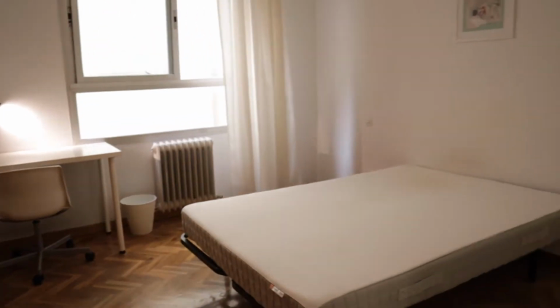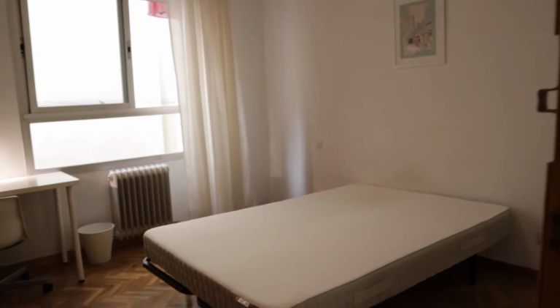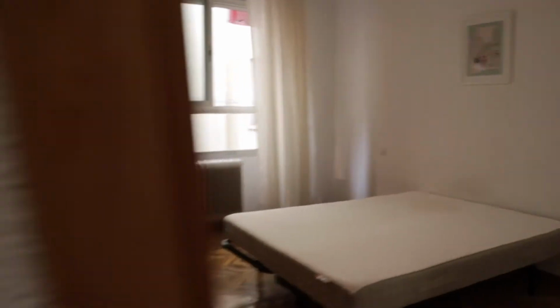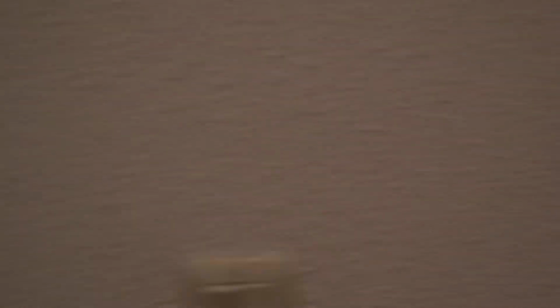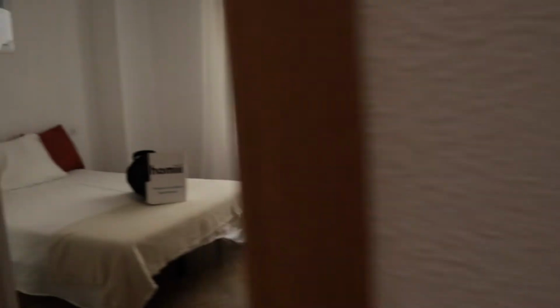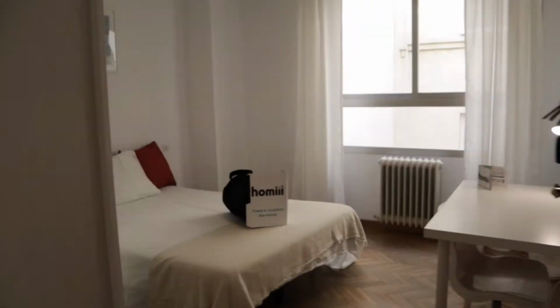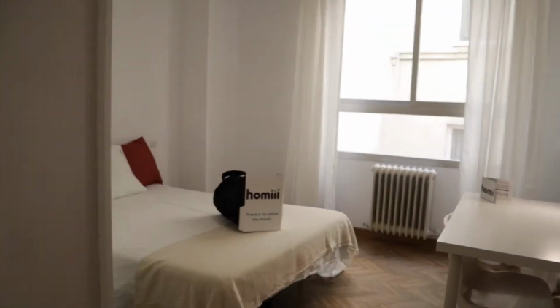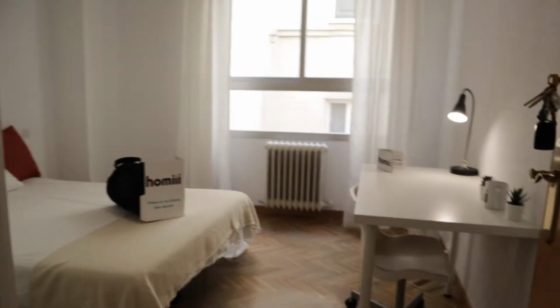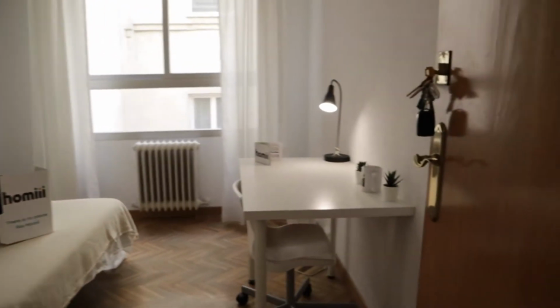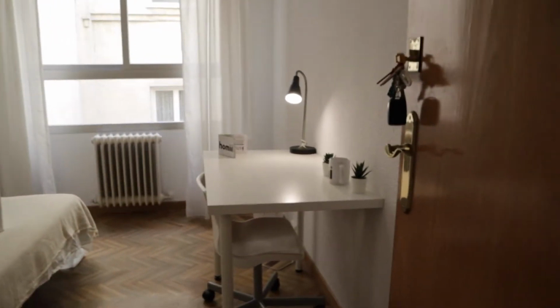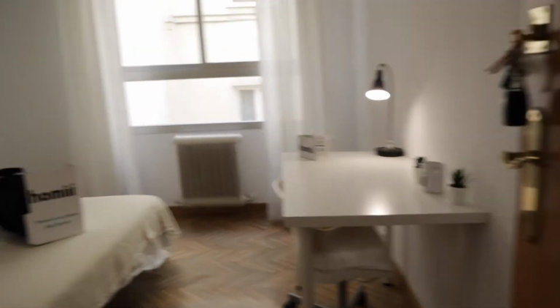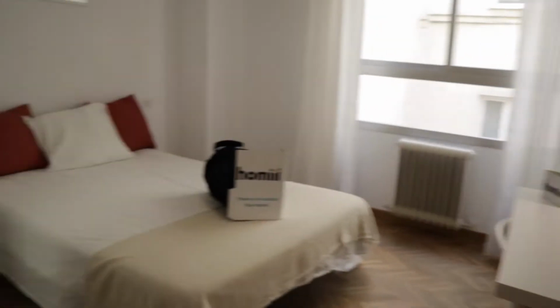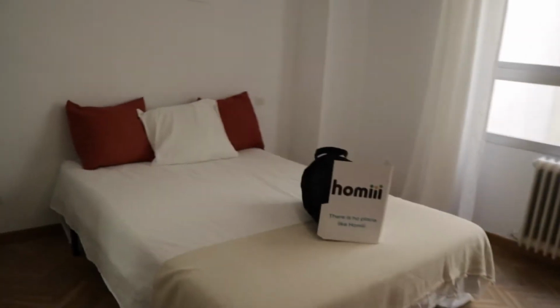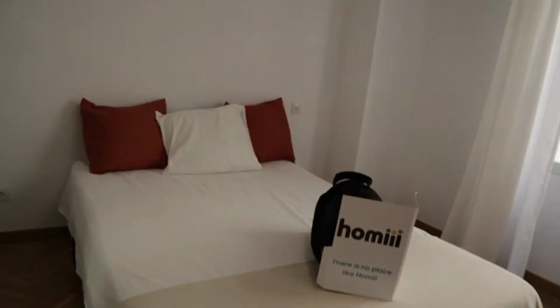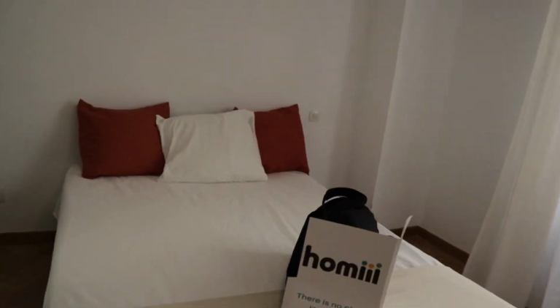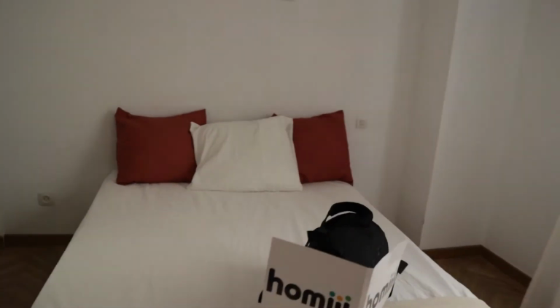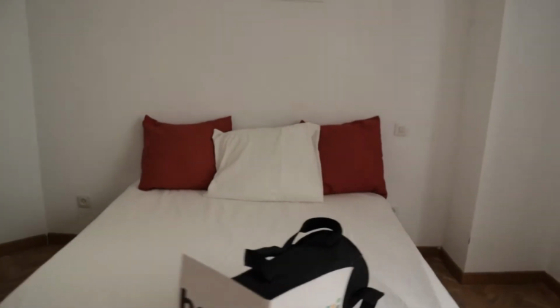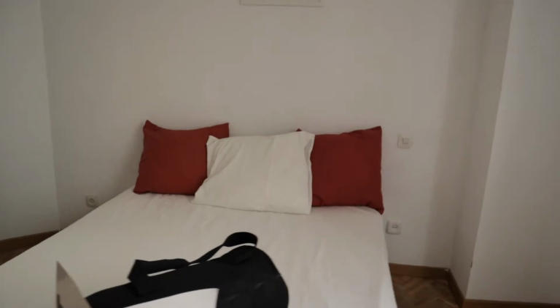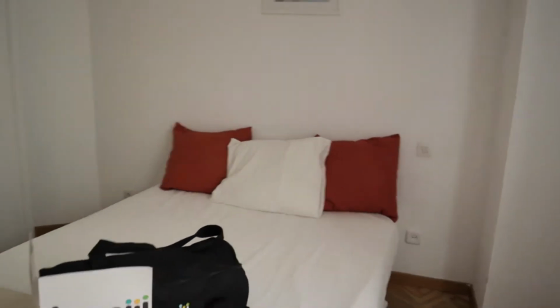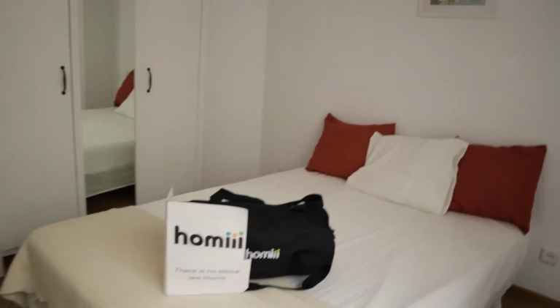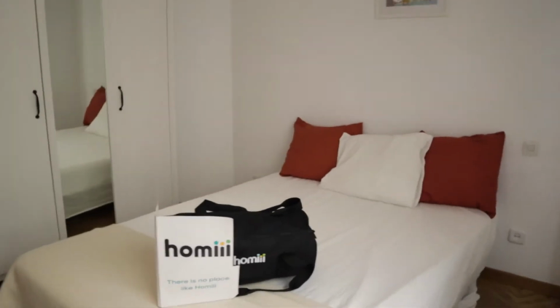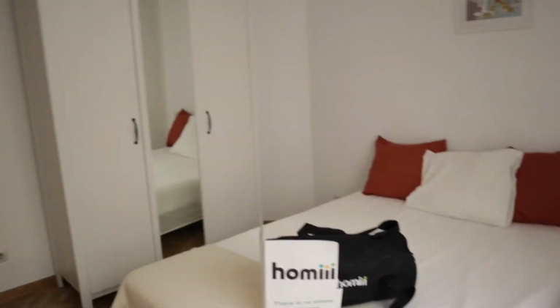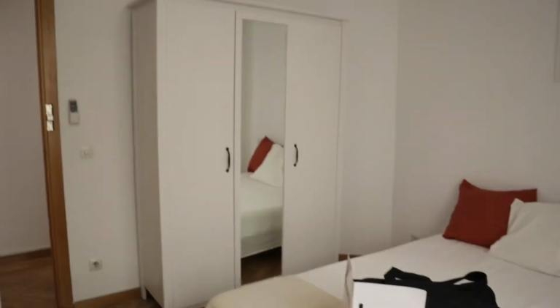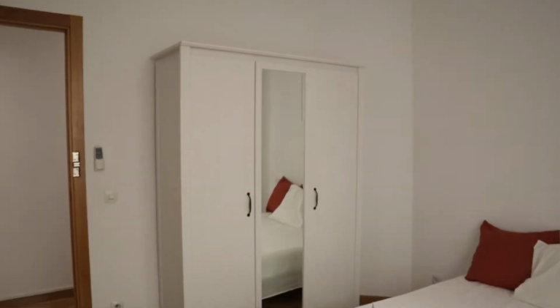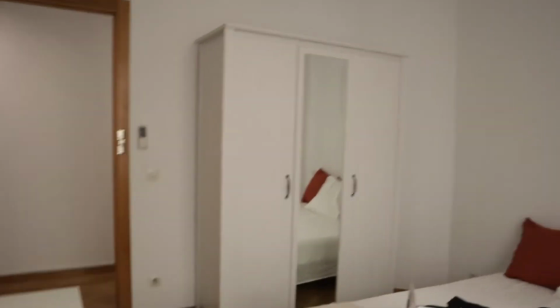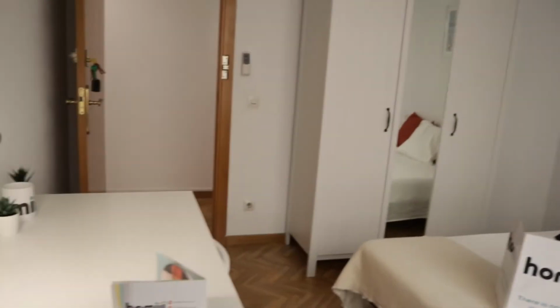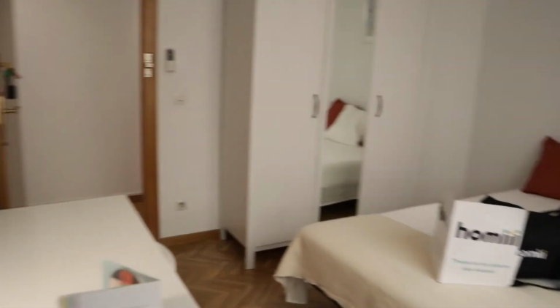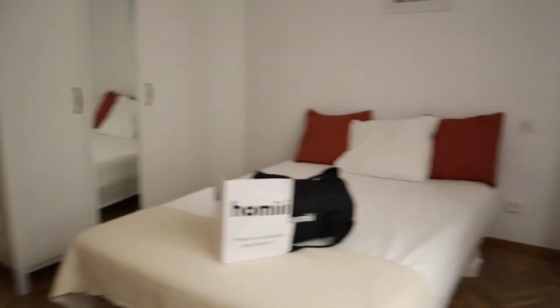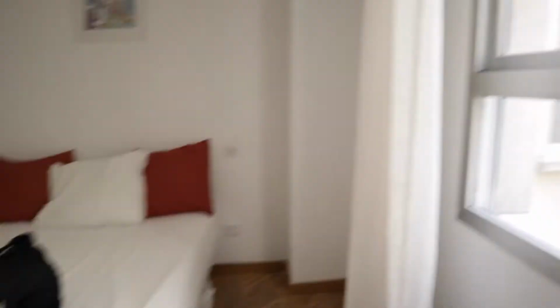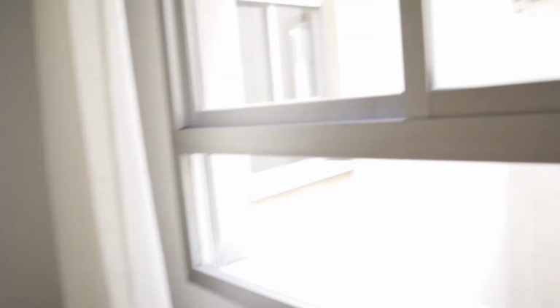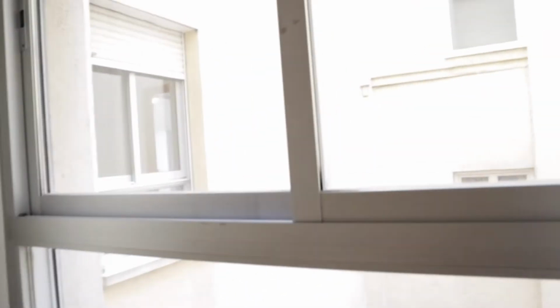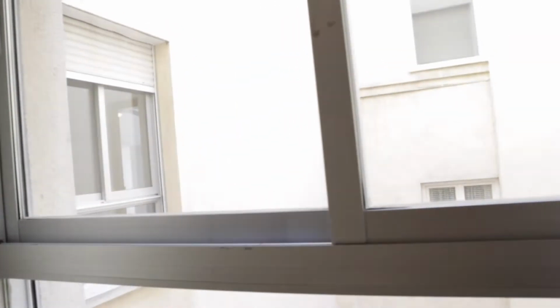Next to this, we found number five with a desk, double bed, this wardrobe, and an interior window.